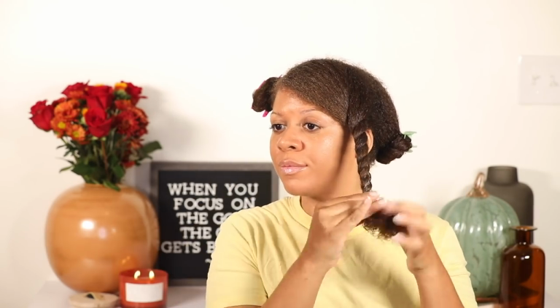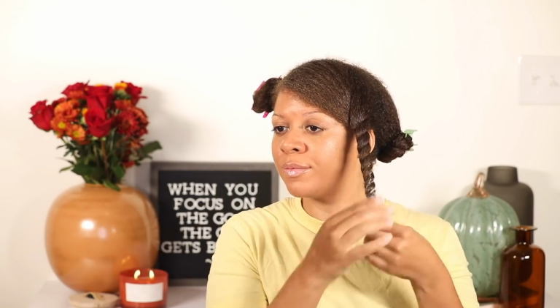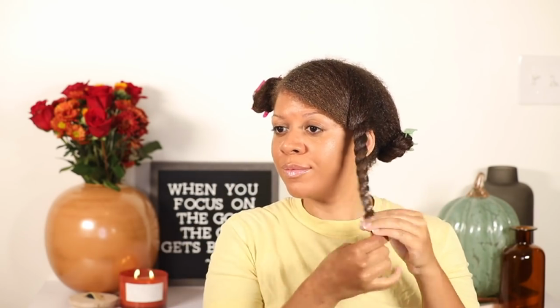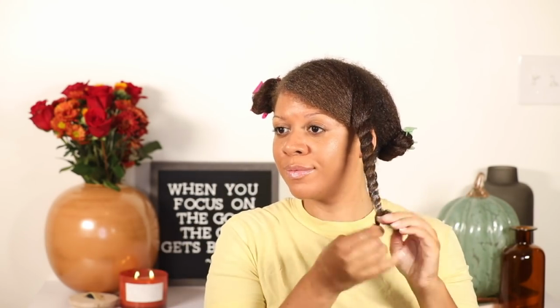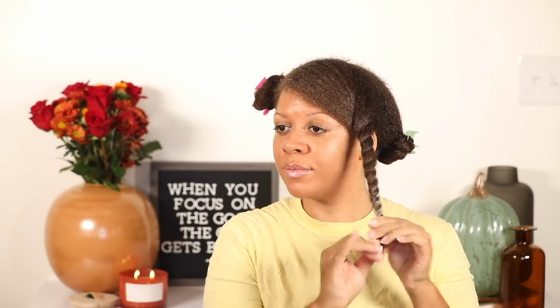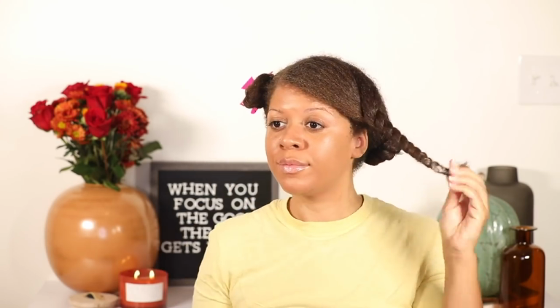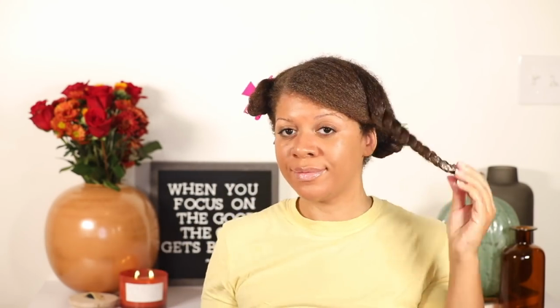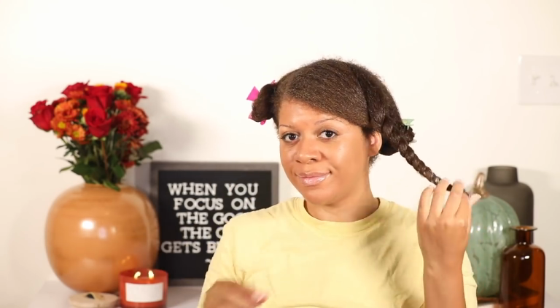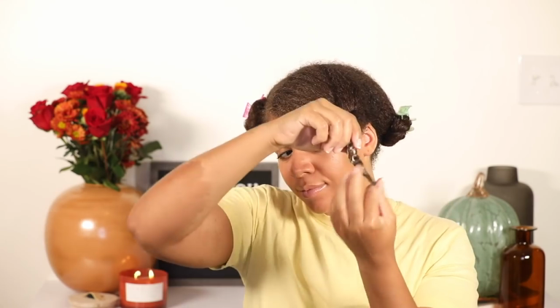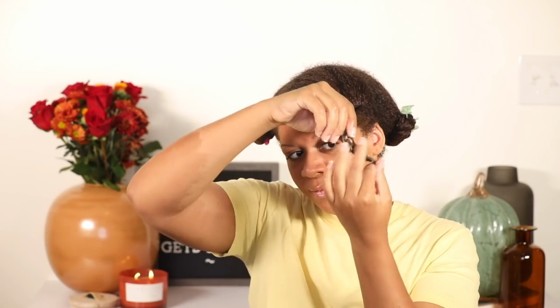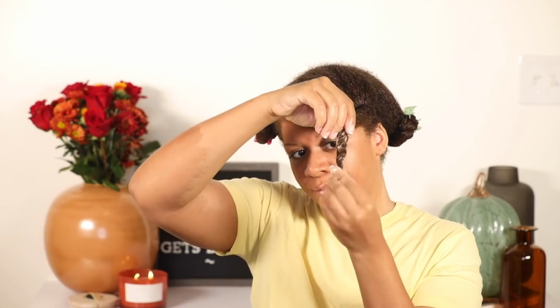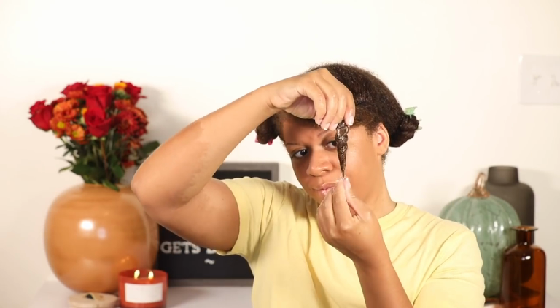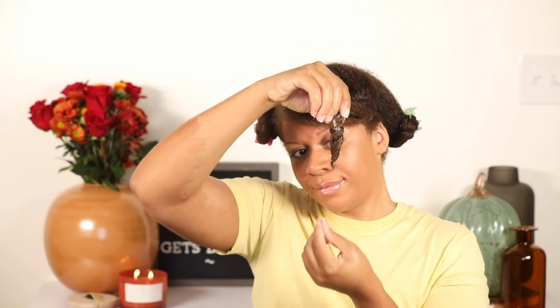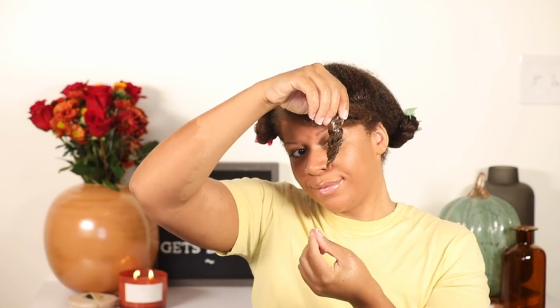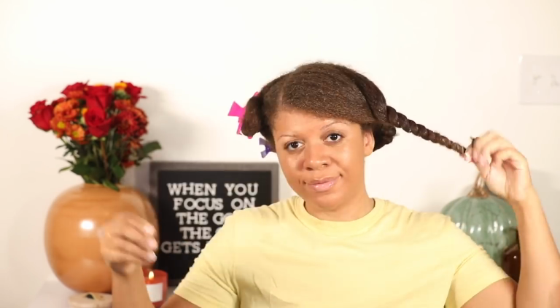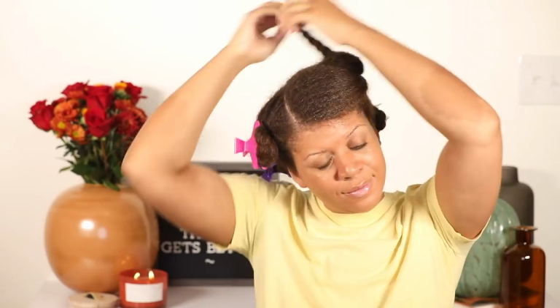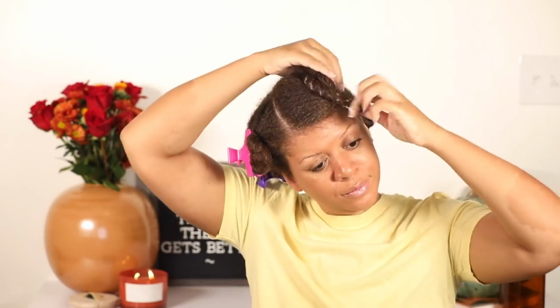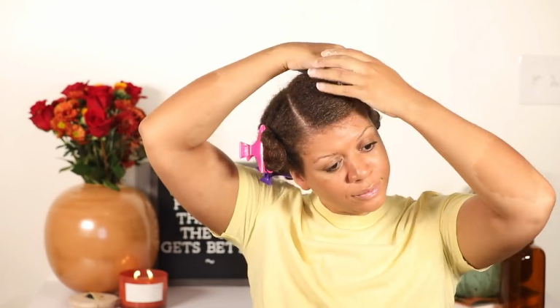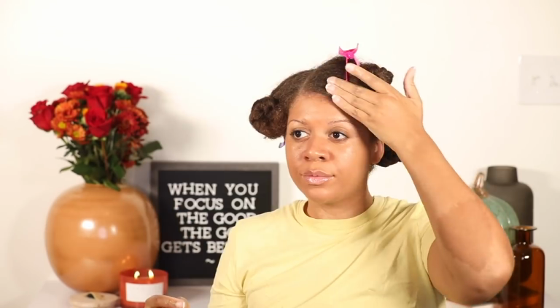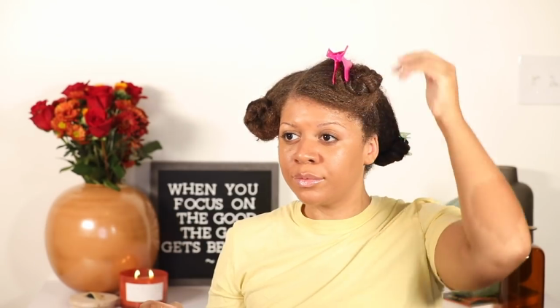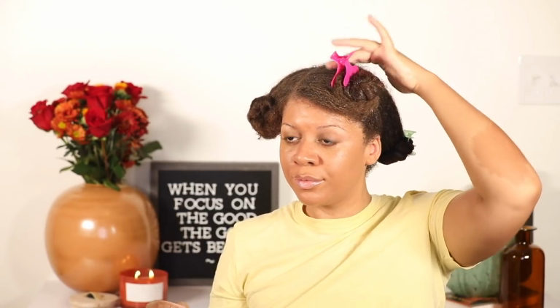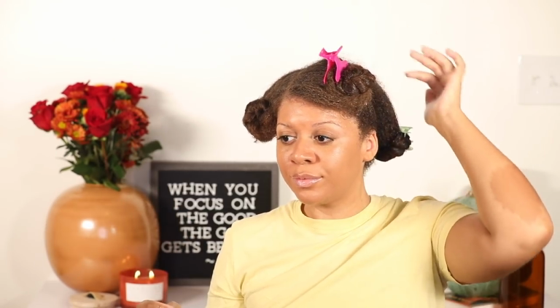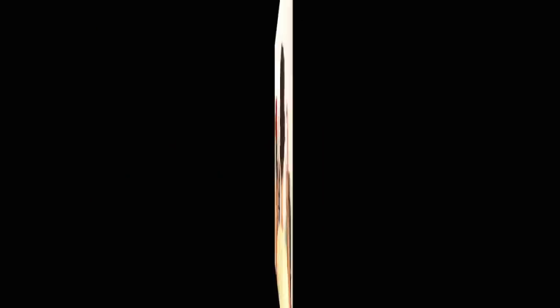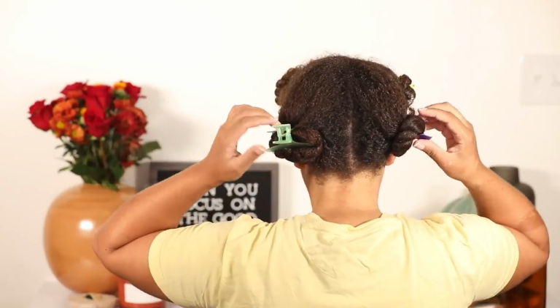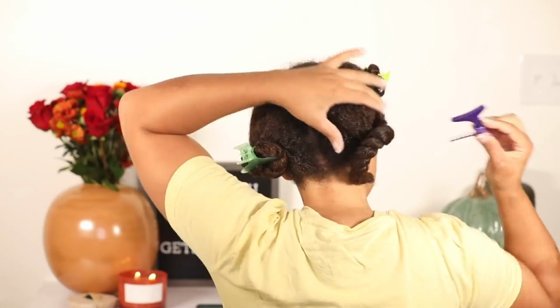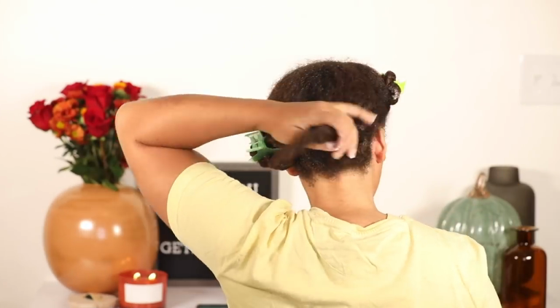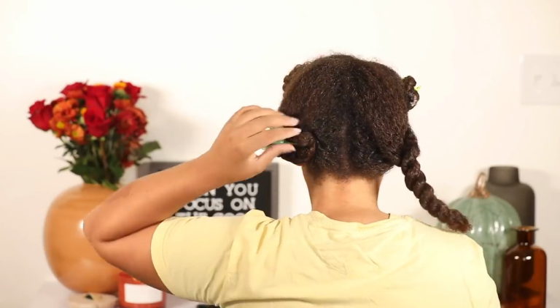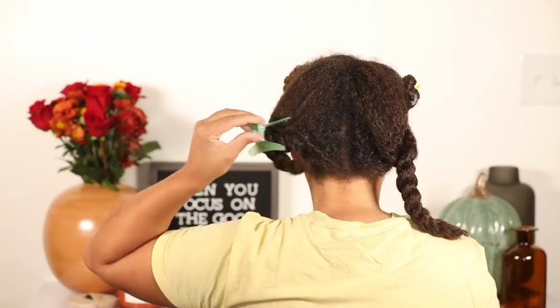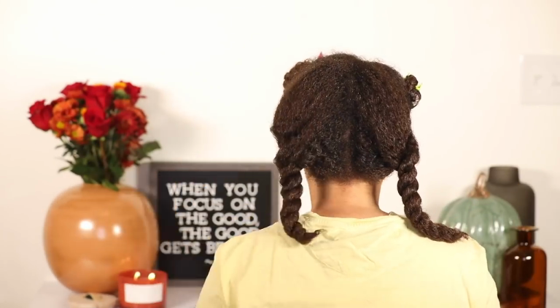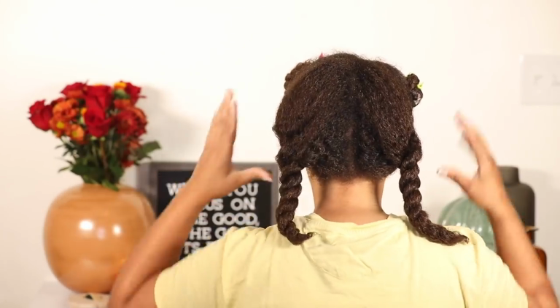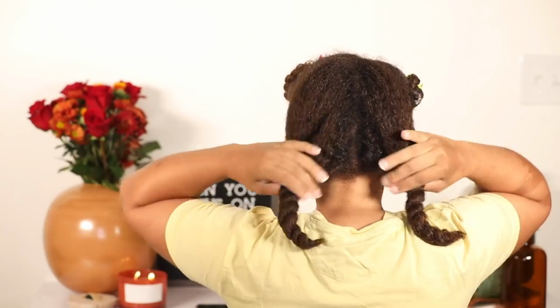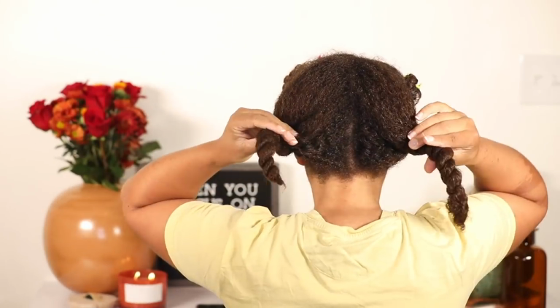I also wanted to point out that when I'm twisting my hair, I'm making sure to twirl my fingers around the ends so they stay nice and secure. This also helps when I'm doing my style so that the ends of my hair do not unravel.